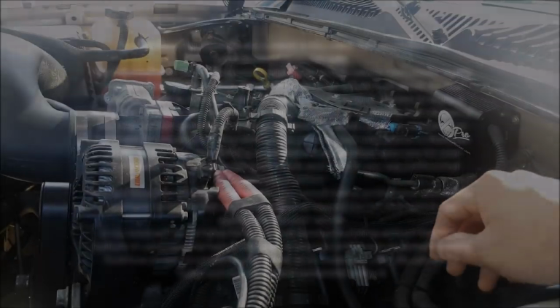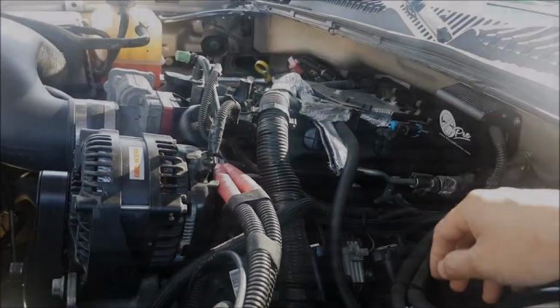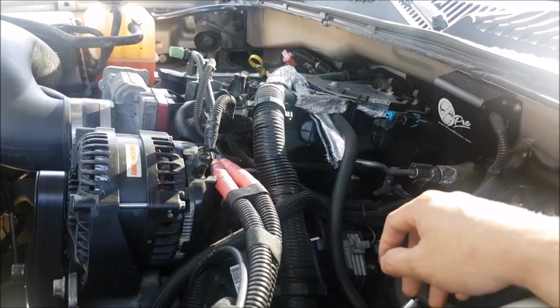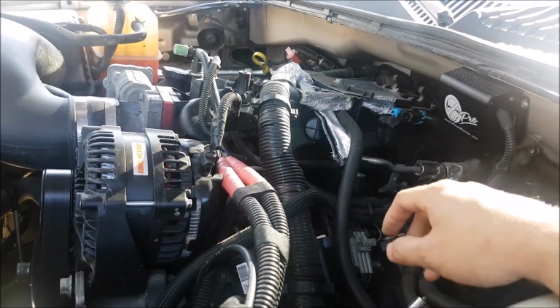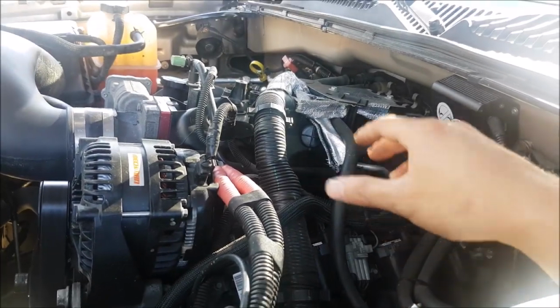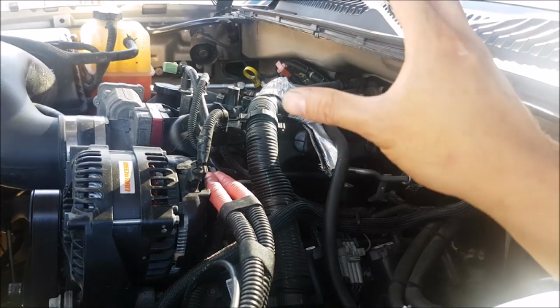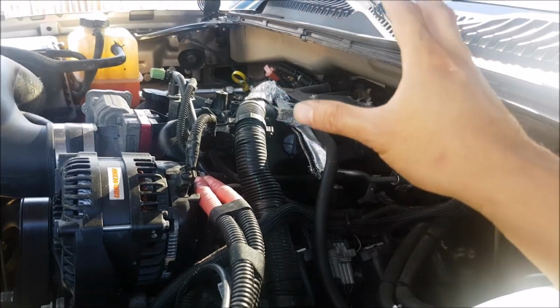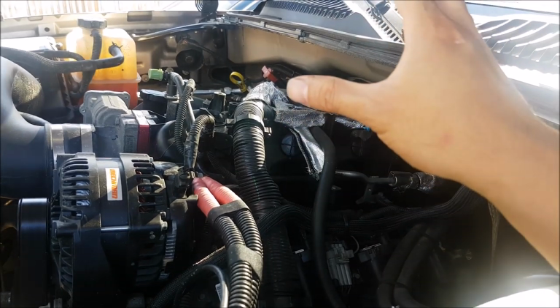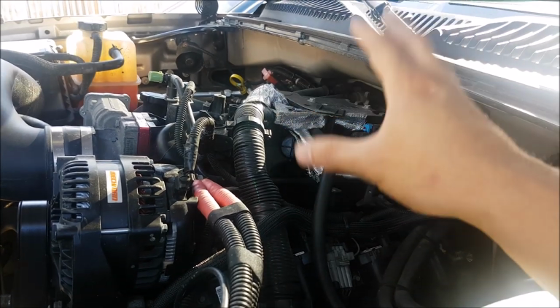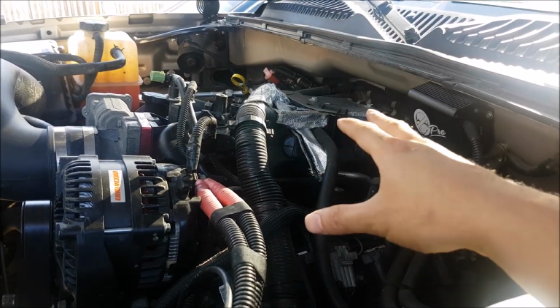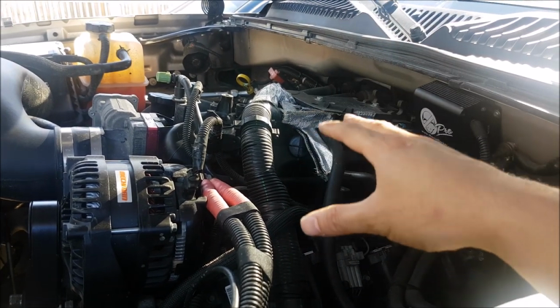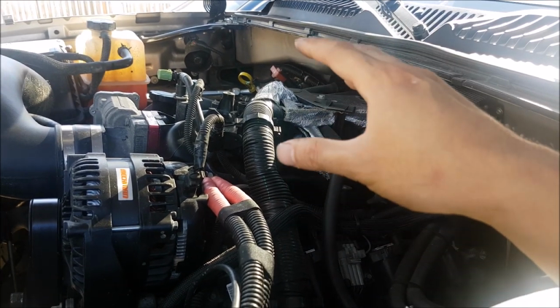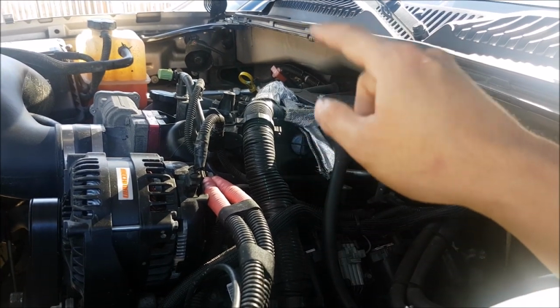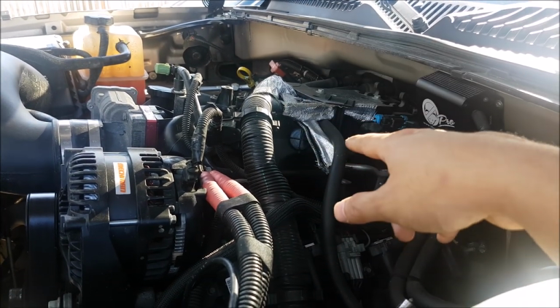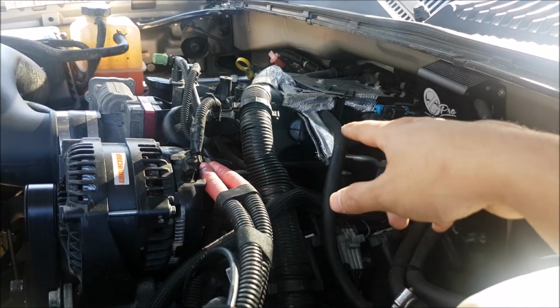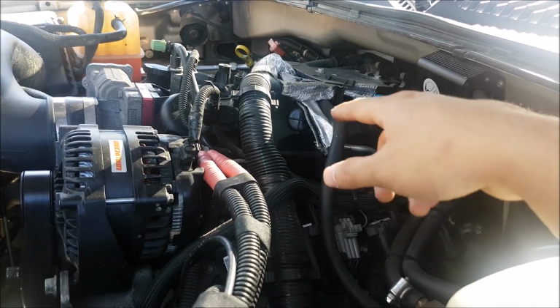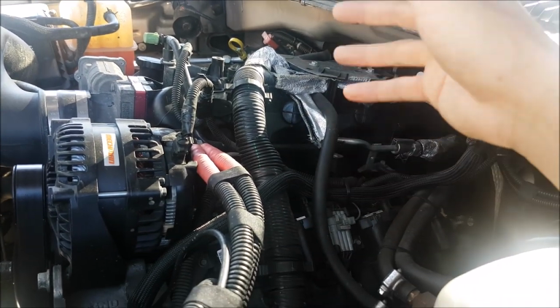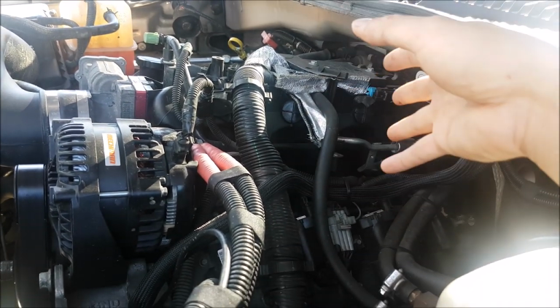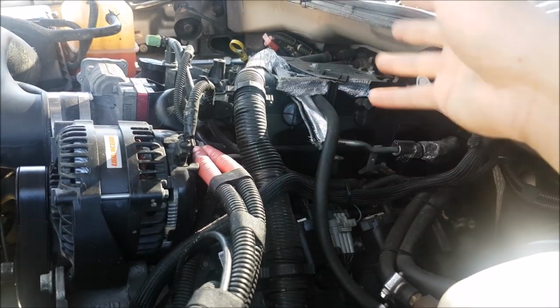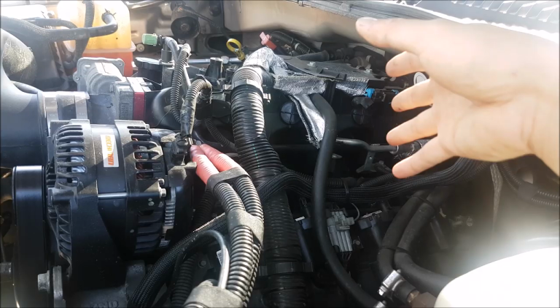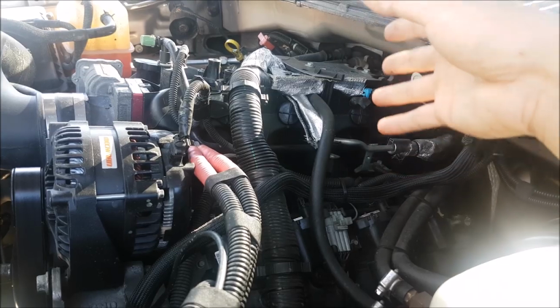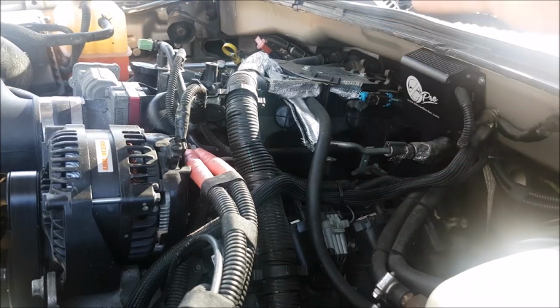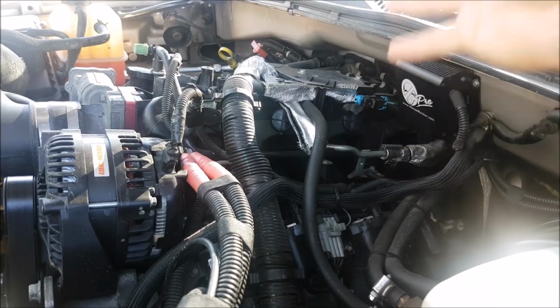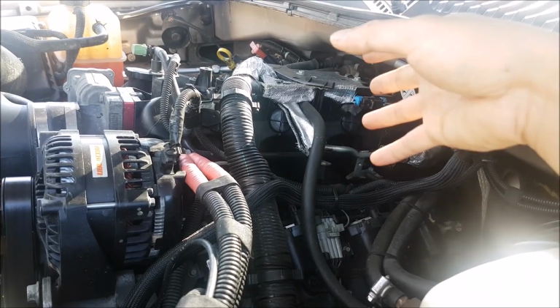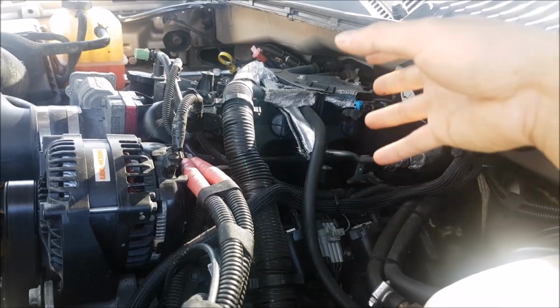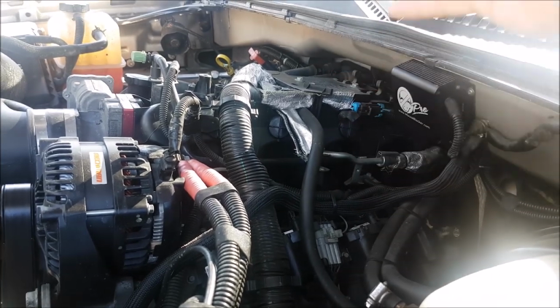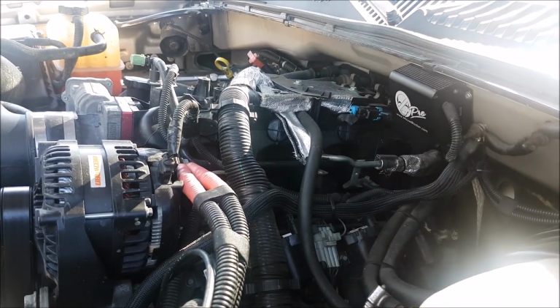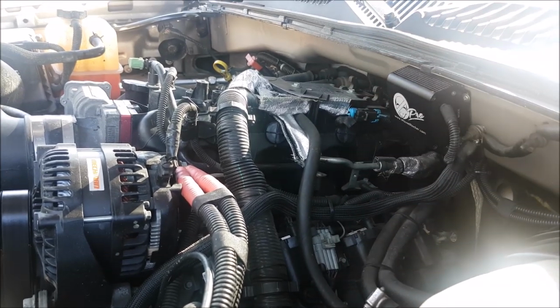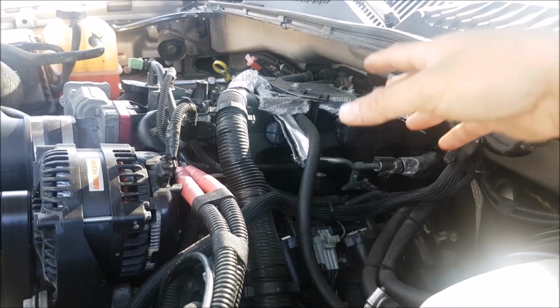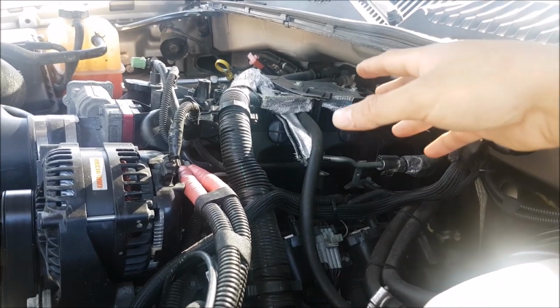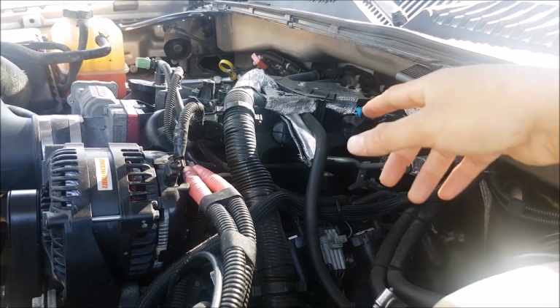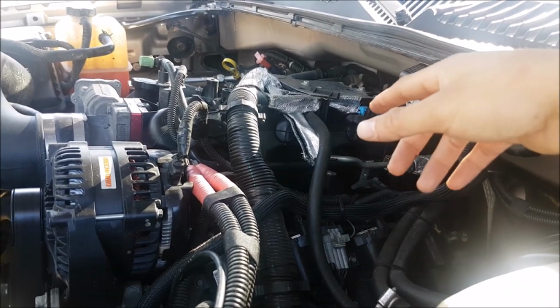Hey guys, so I've seen a bunch of videos where people are having a little issue getting oil in the intake manifolds of these LS motors, all these truck engines. Now, I think this problem is more prevalent in the older versions.